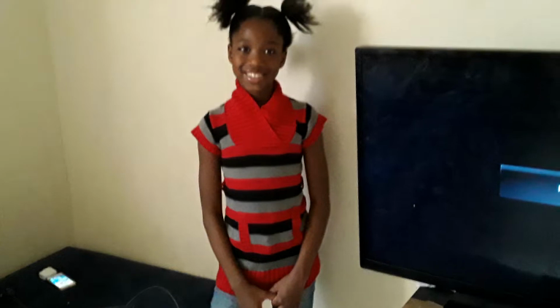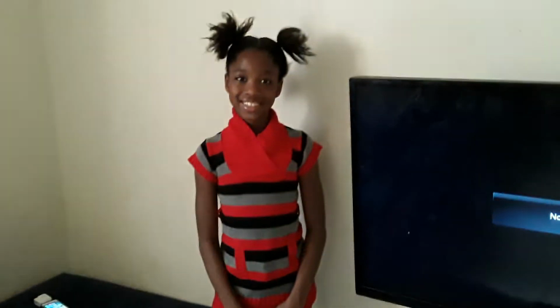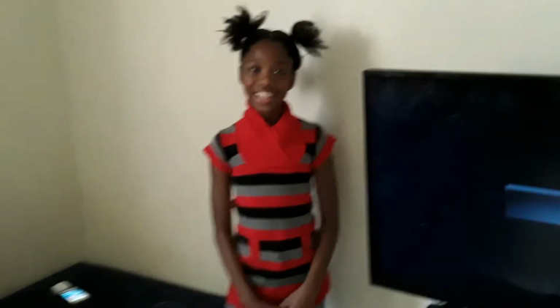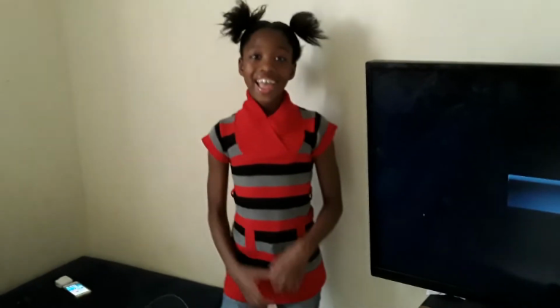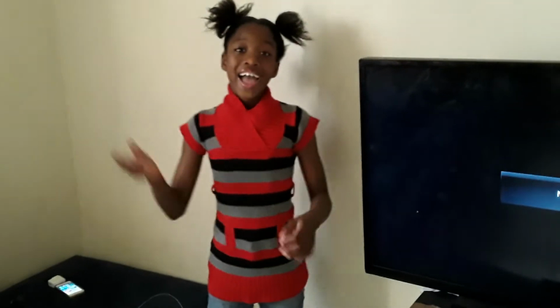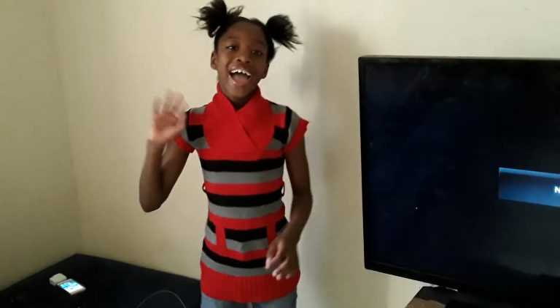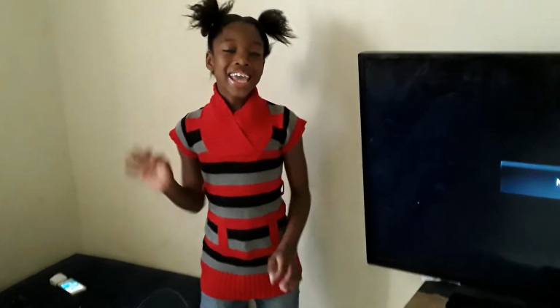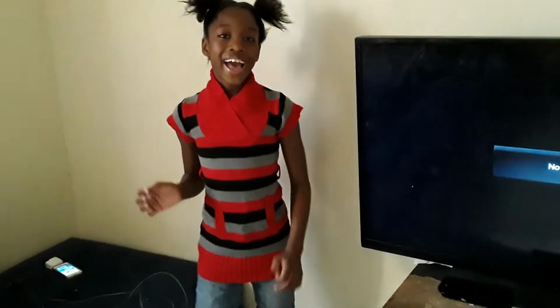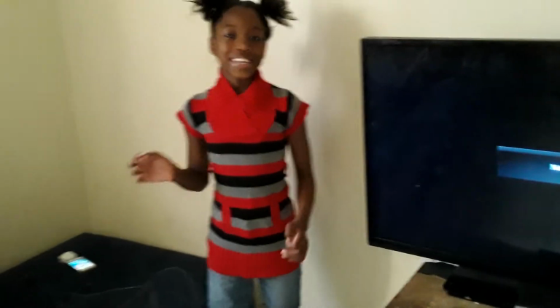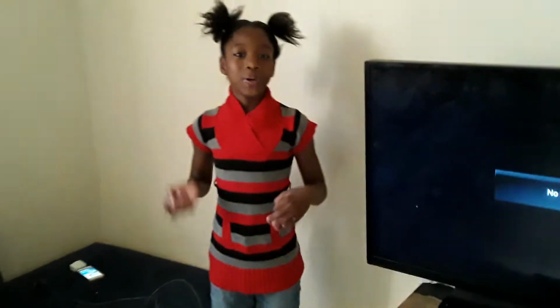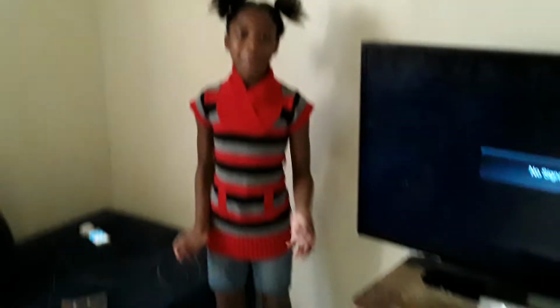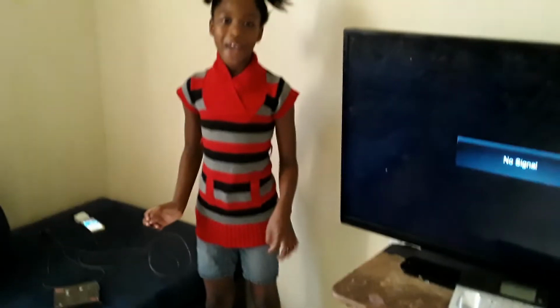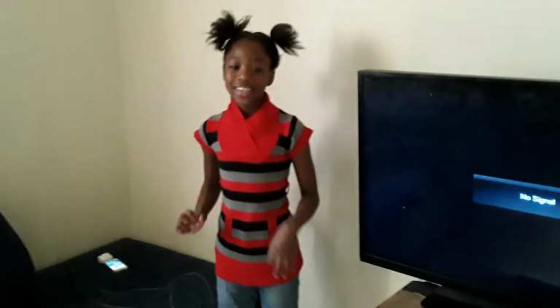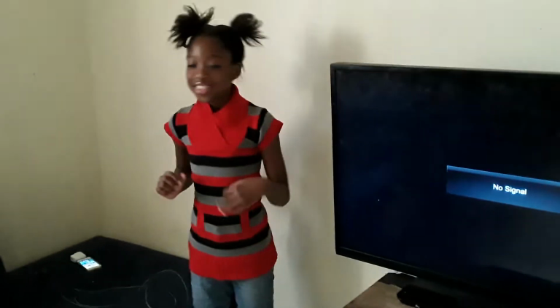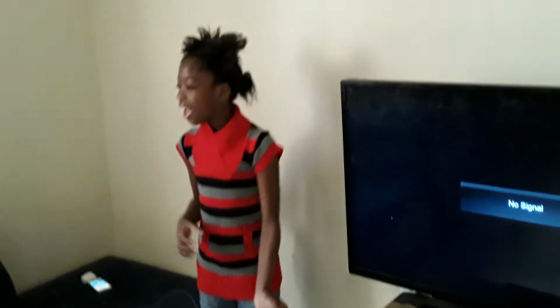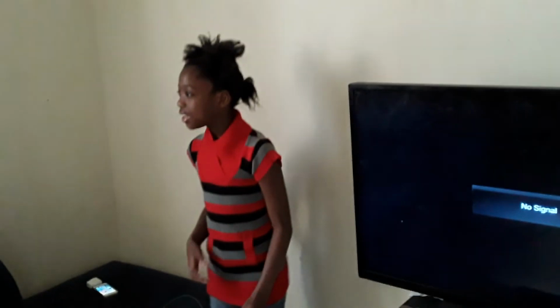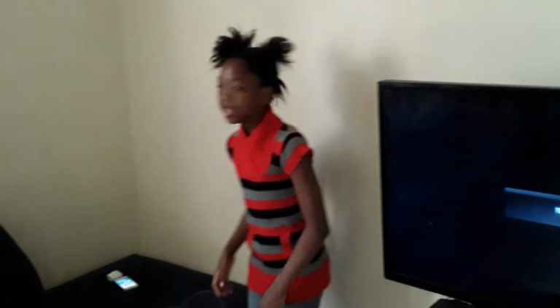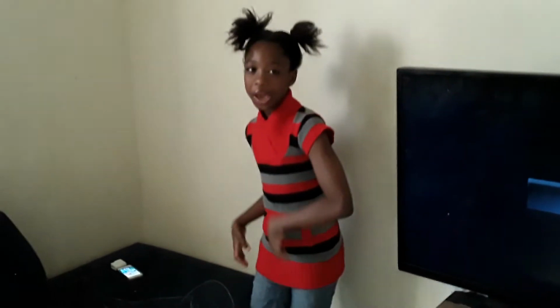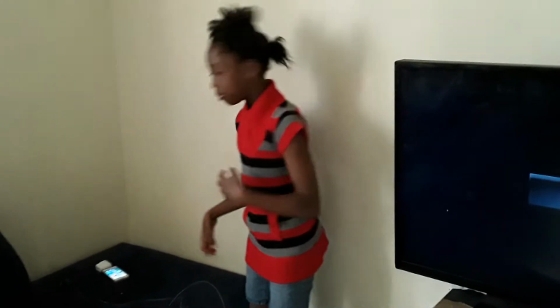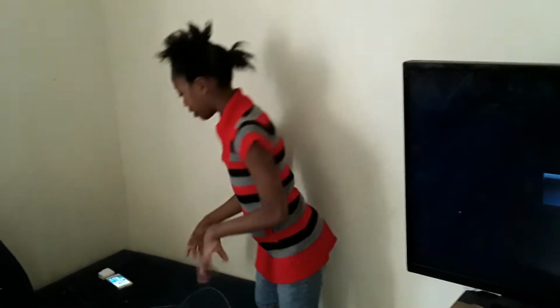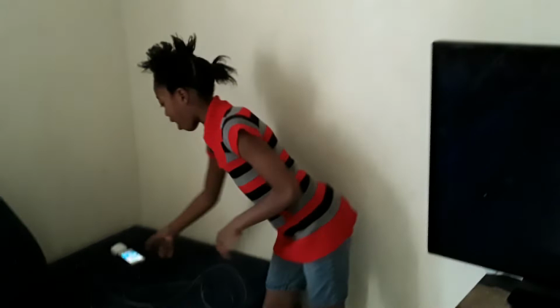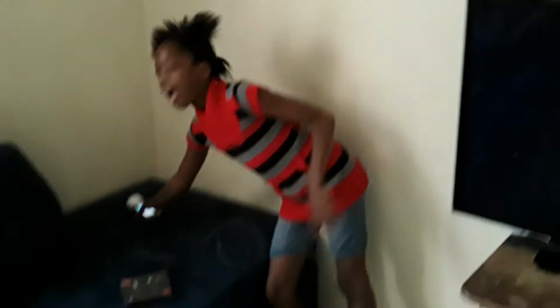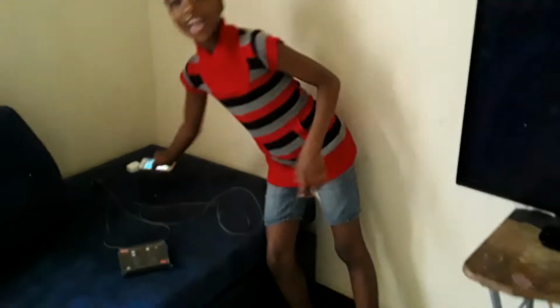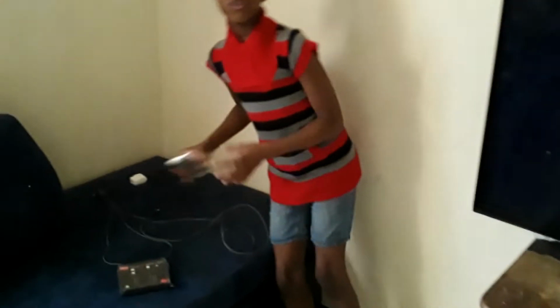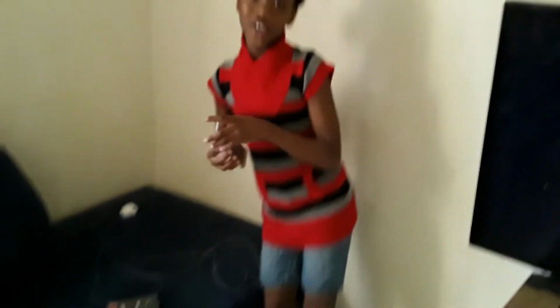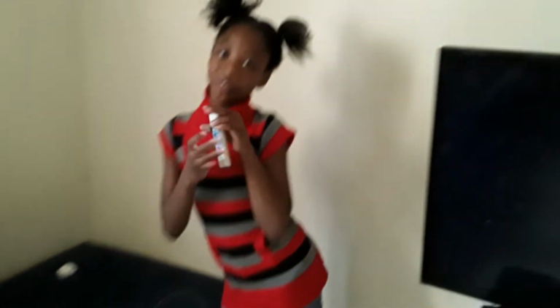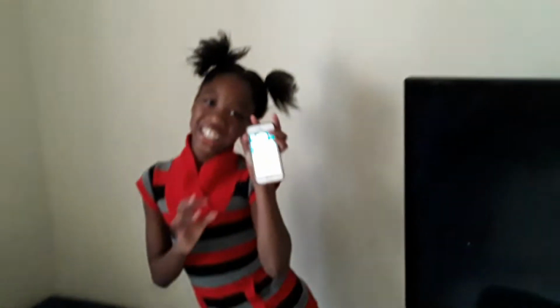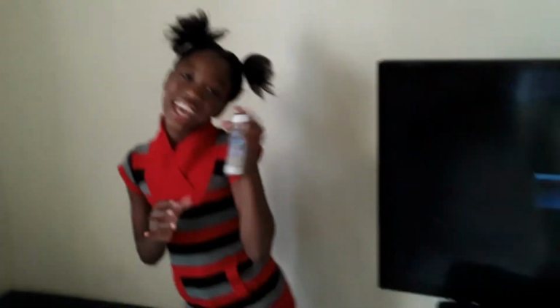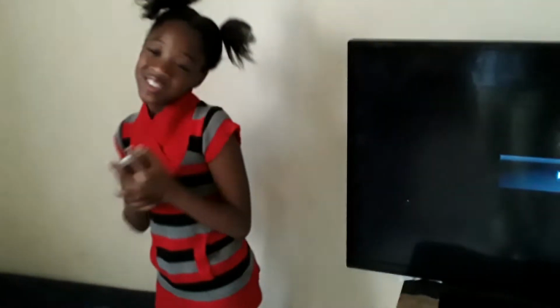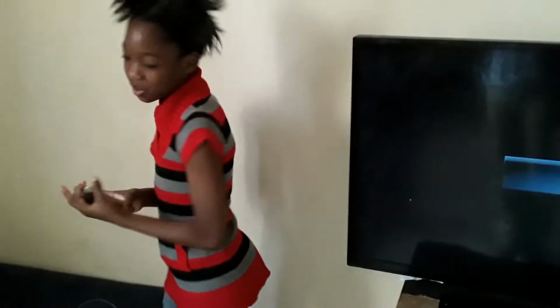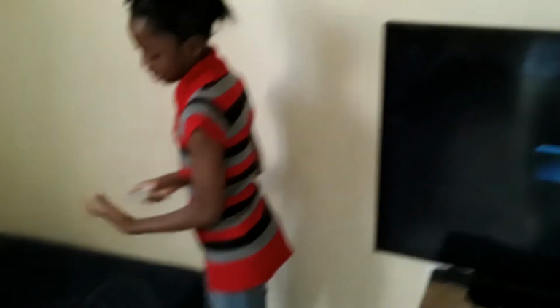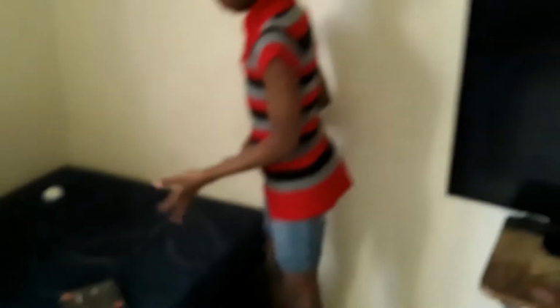Hi guys, welcome back. Today I'm going to show you how to plug your iPhone to the TV.